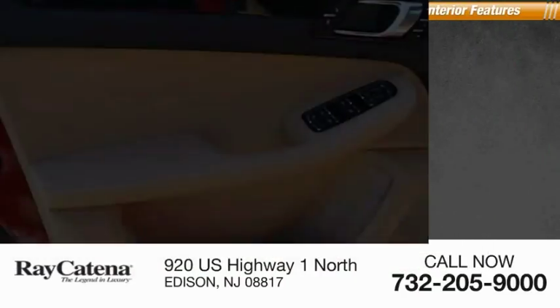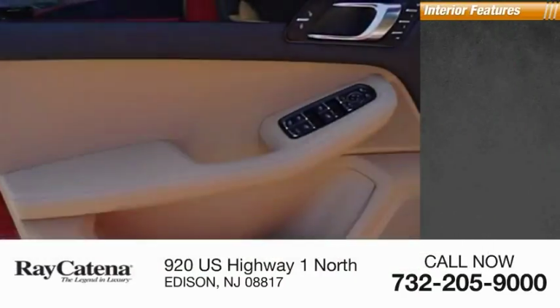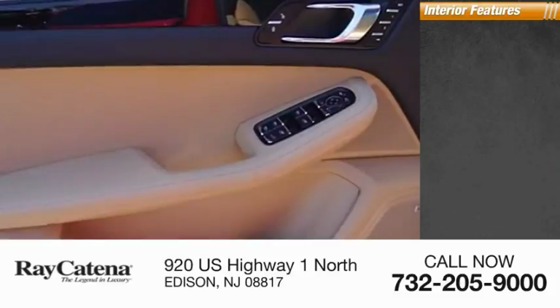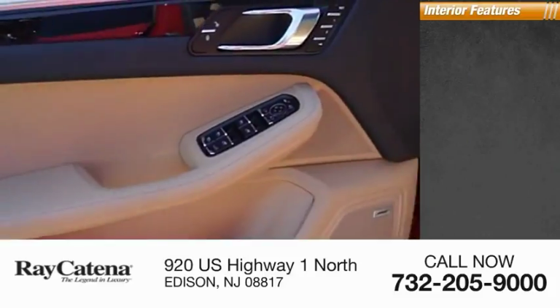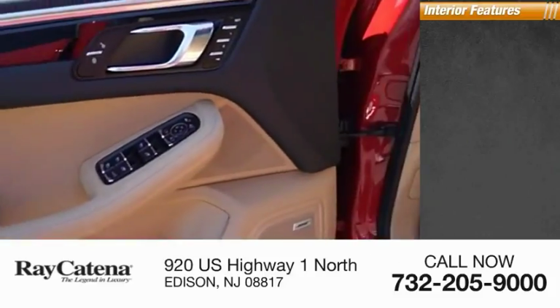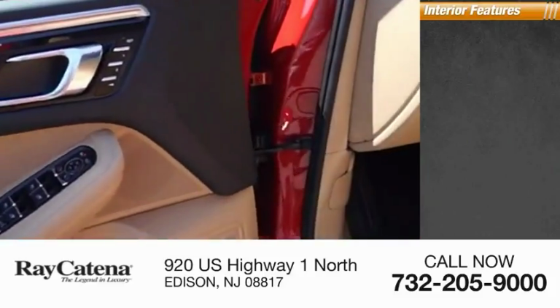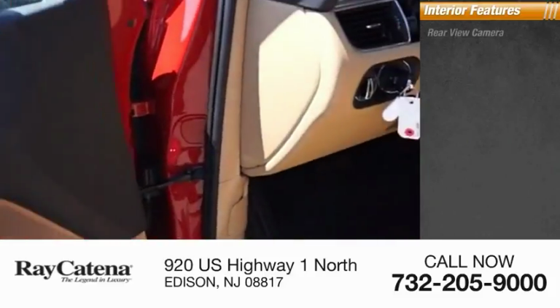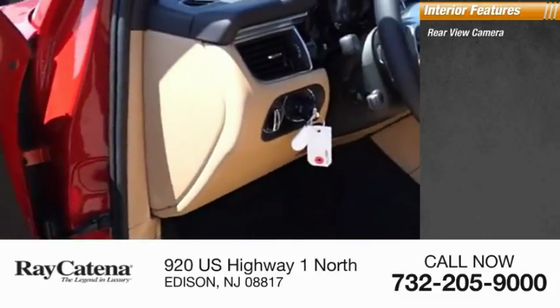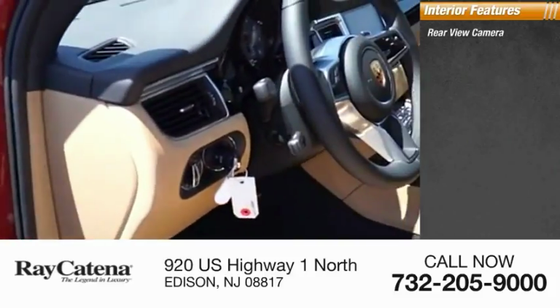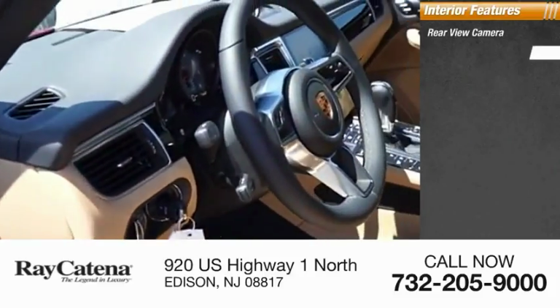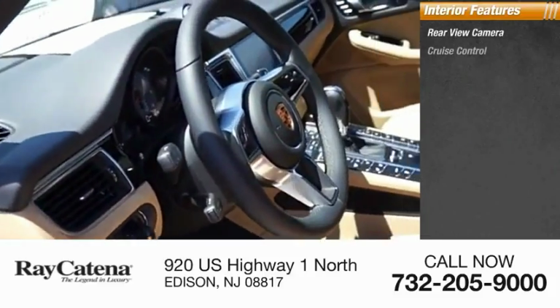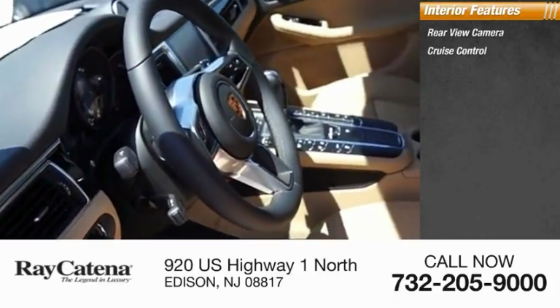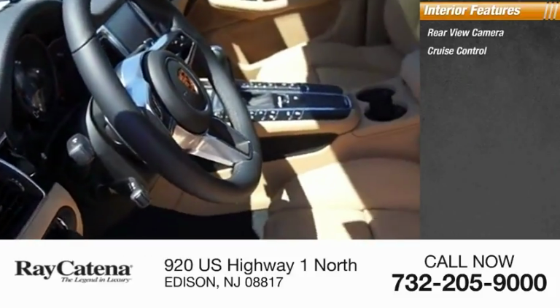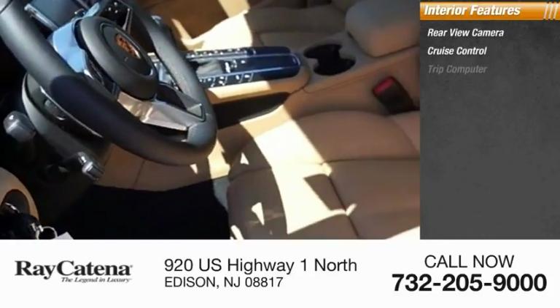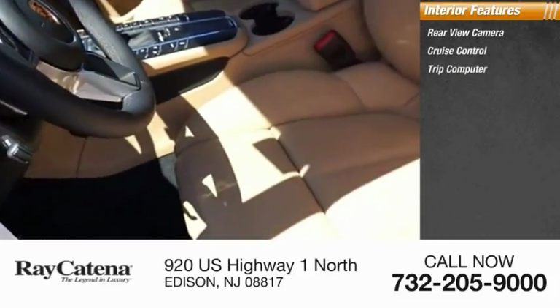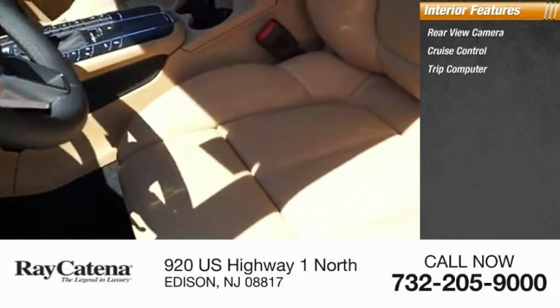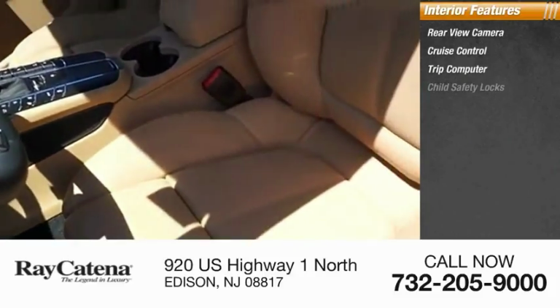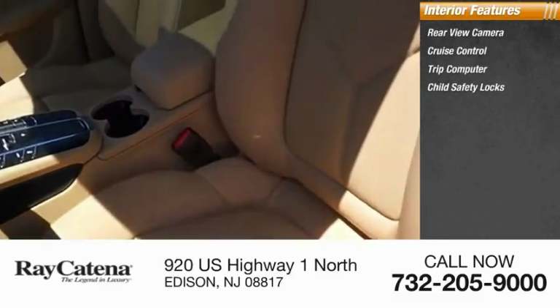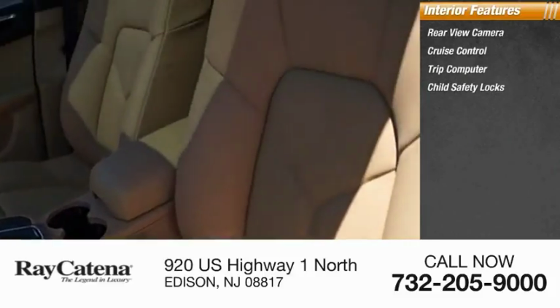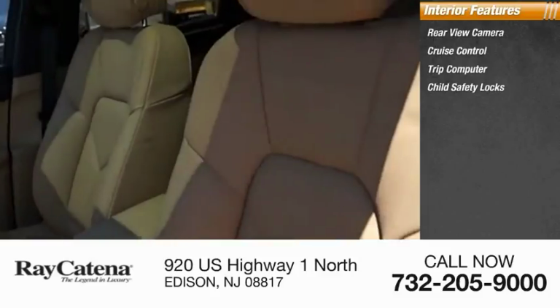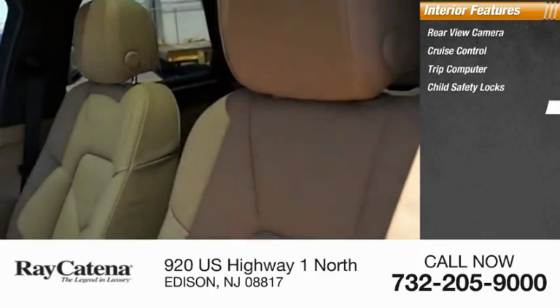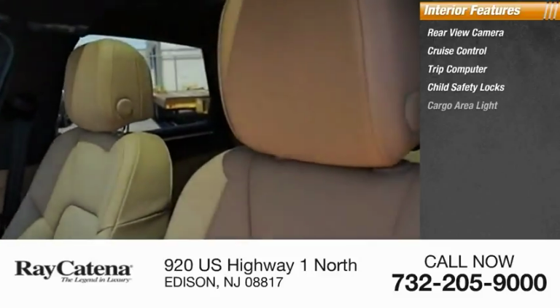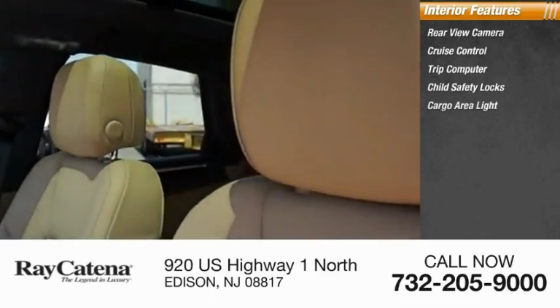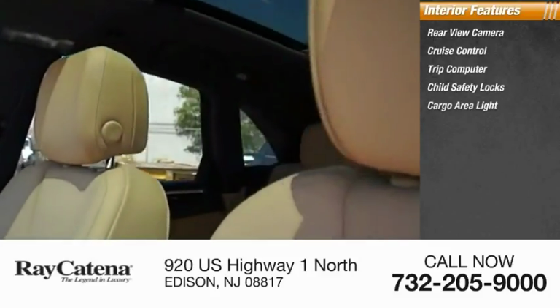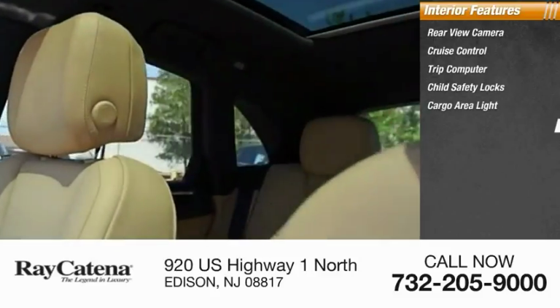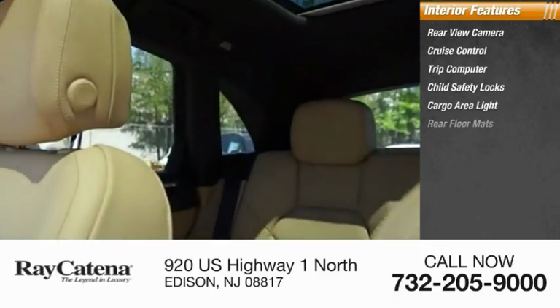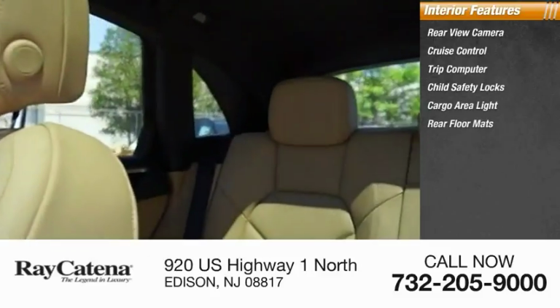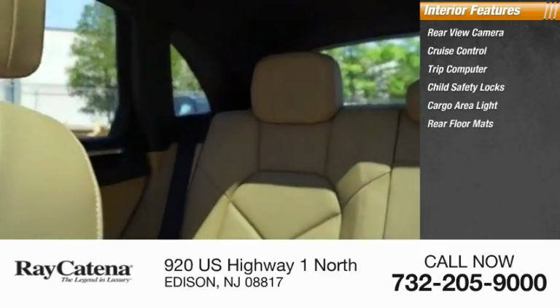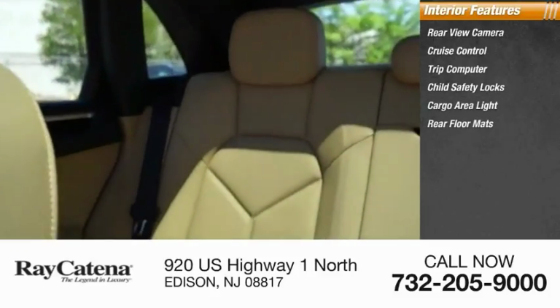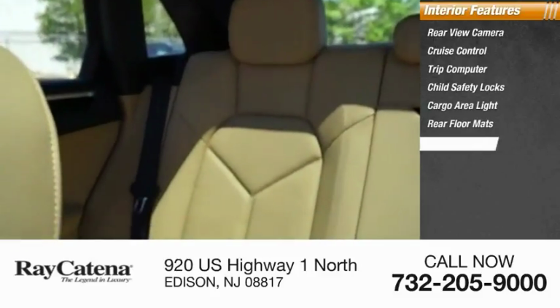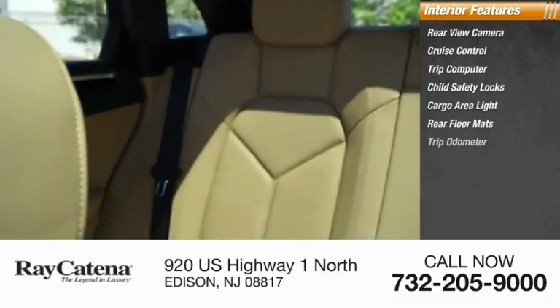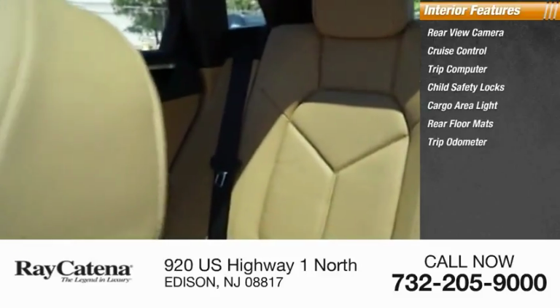Inside you'll find a rear-view camera, cruise control, trip computer, child safety locks, cargo area light, rear floor mats, and trip odometer.